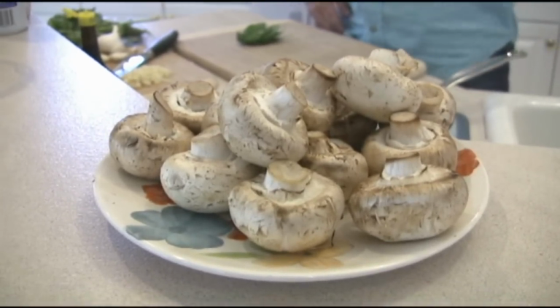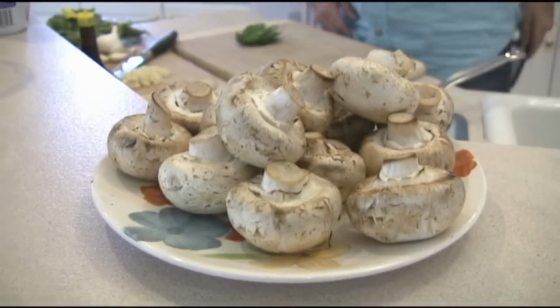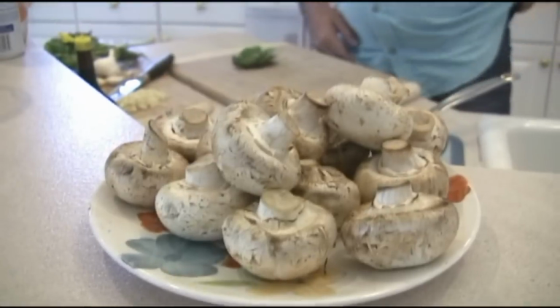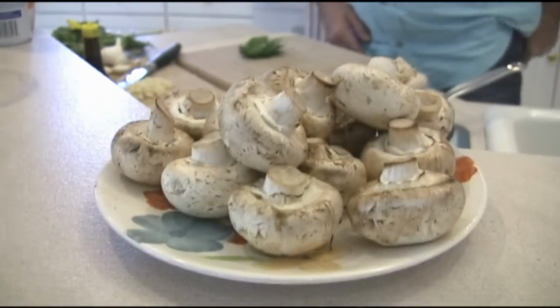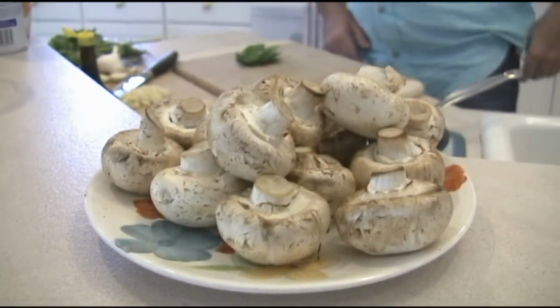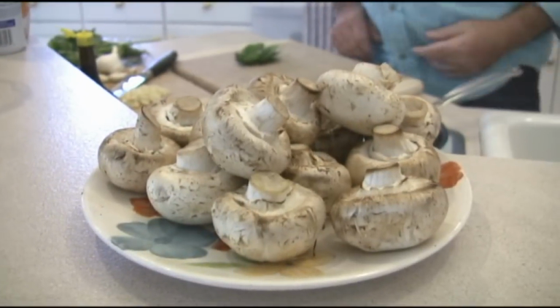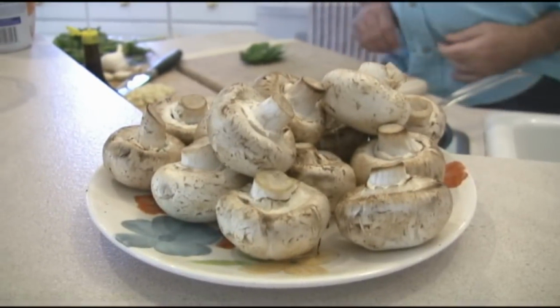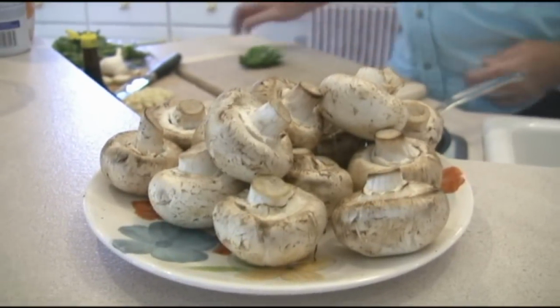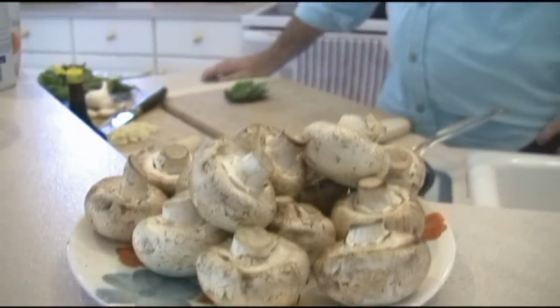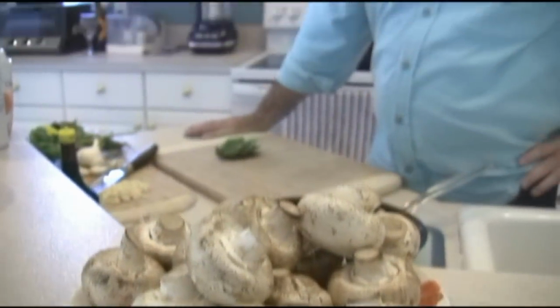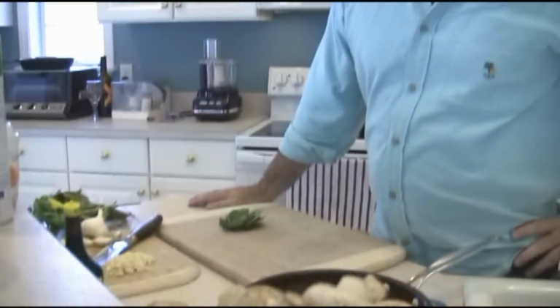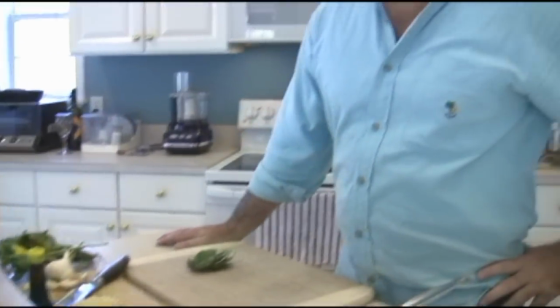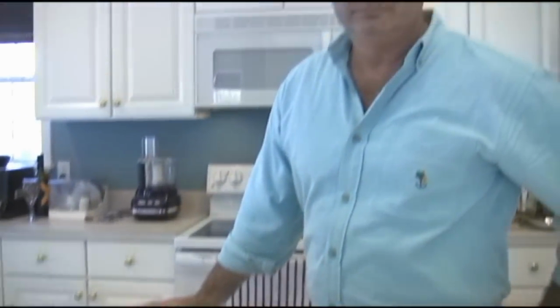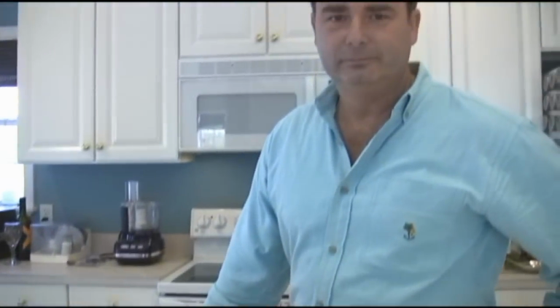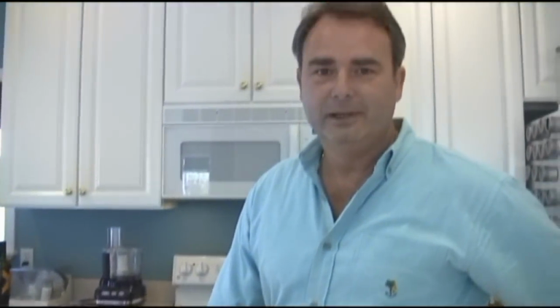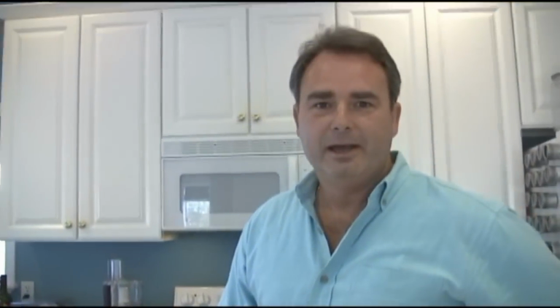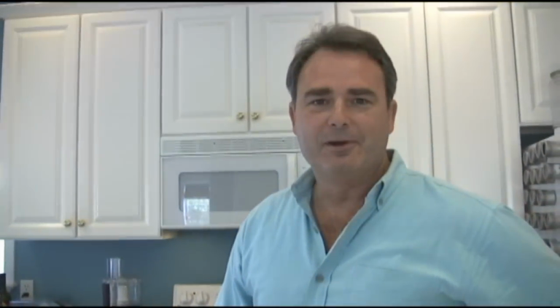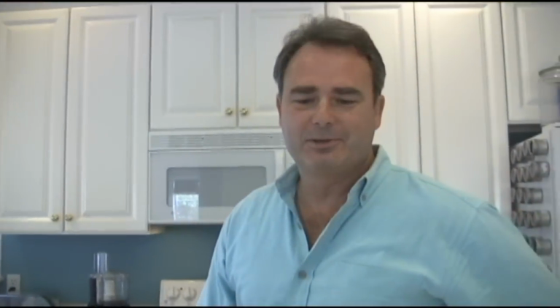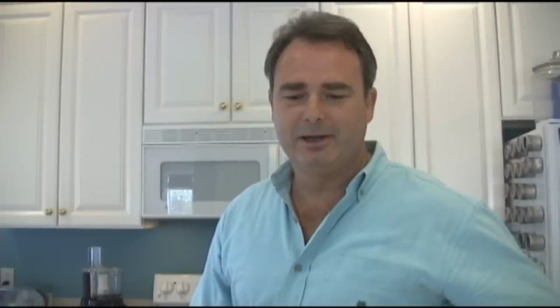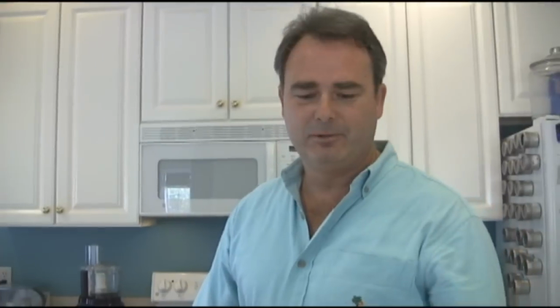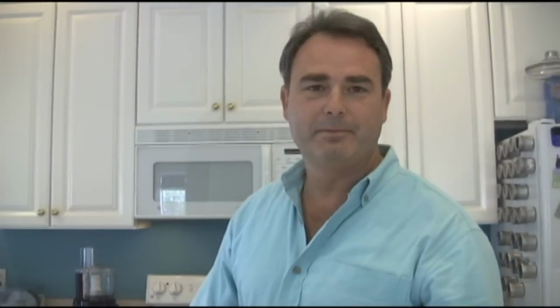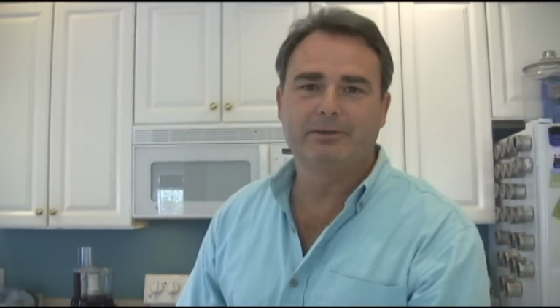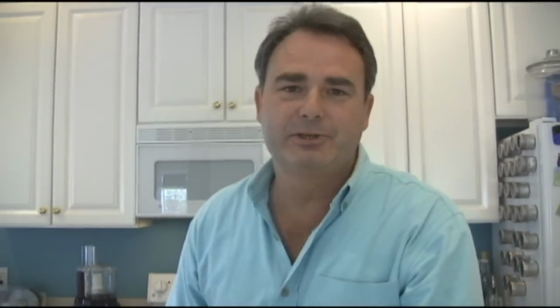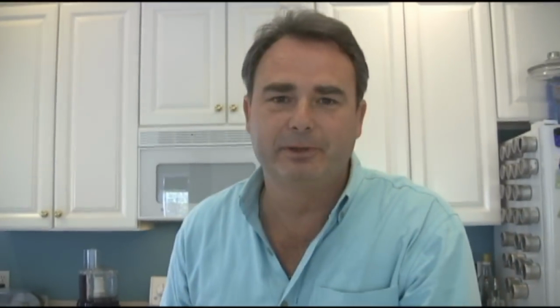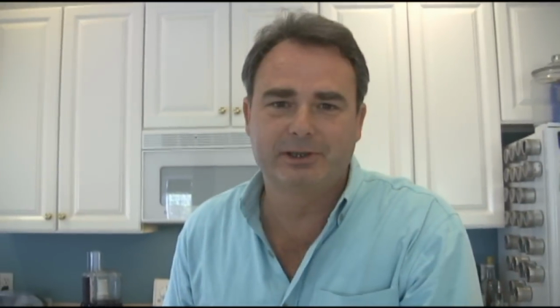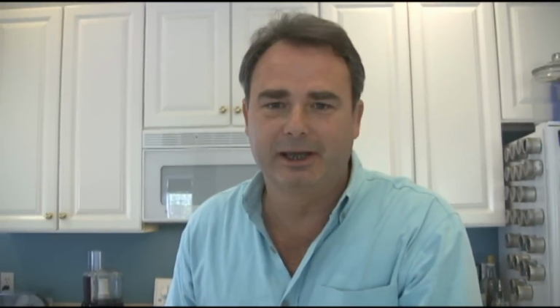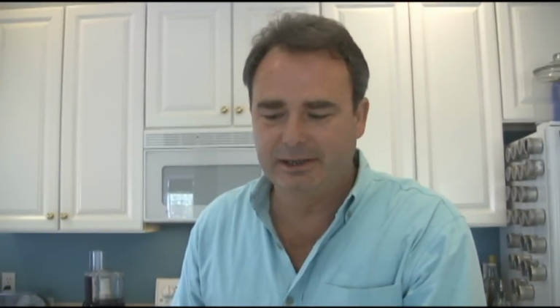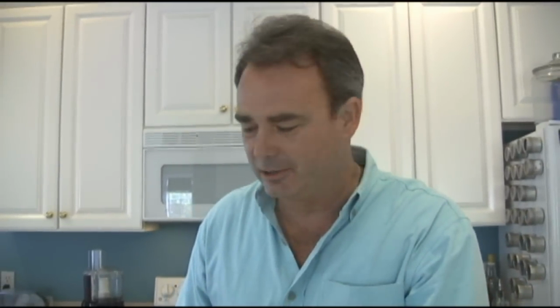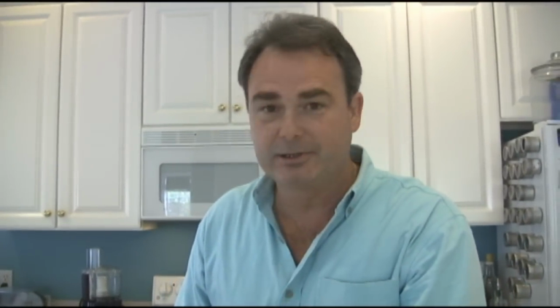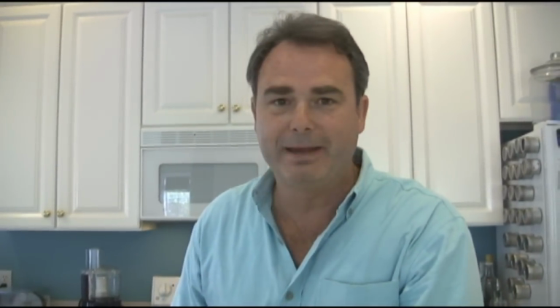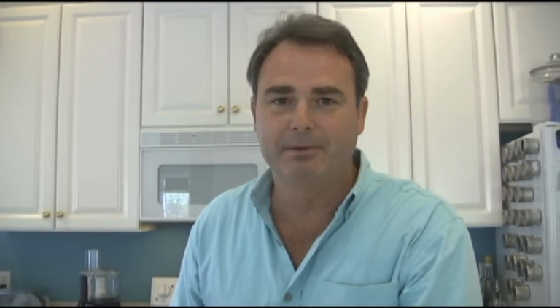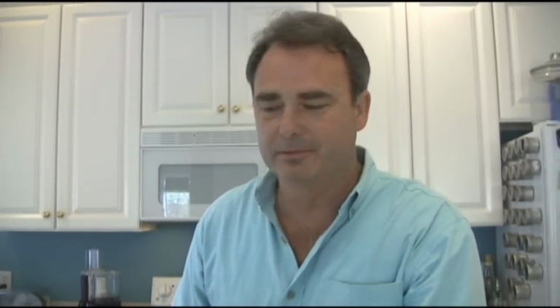All right, I'm going to introduce our guest chef here on Man Cave Munchies. This is Rich Sadler. Hey folks, we're going to make a real simple dish today. It's called Maggie Mushrooms.